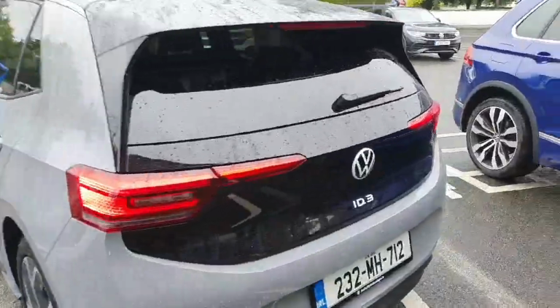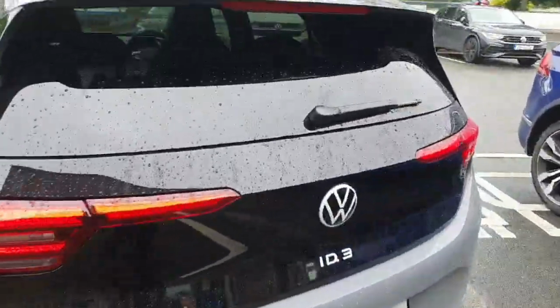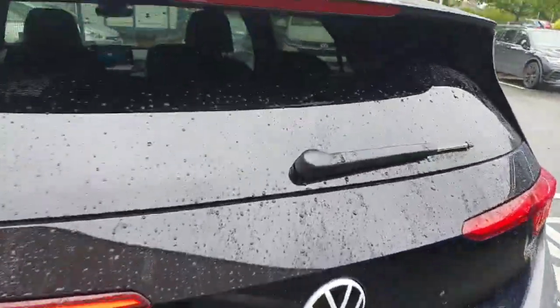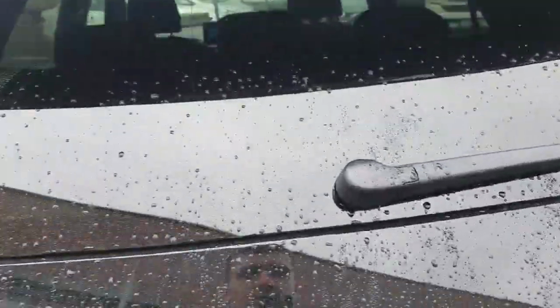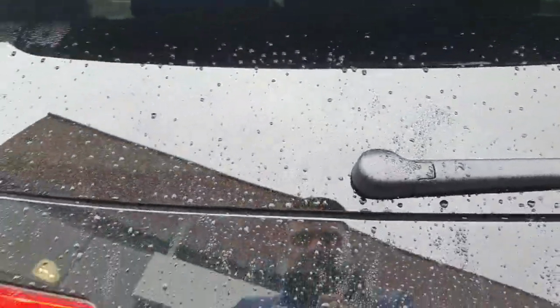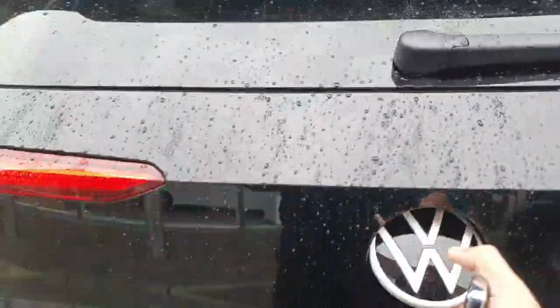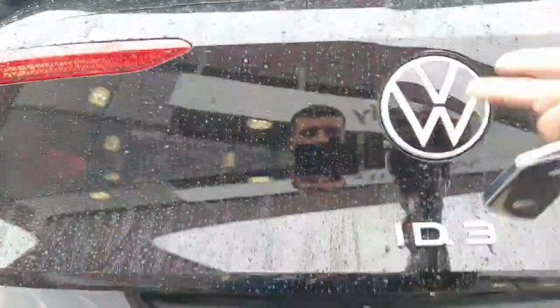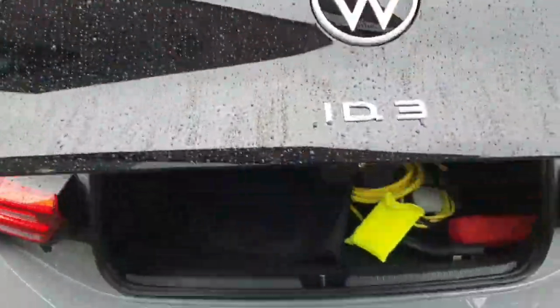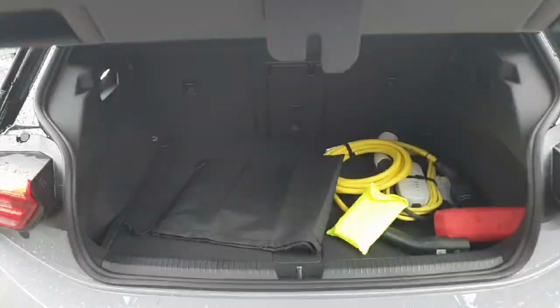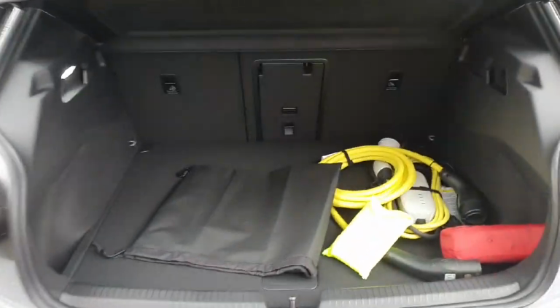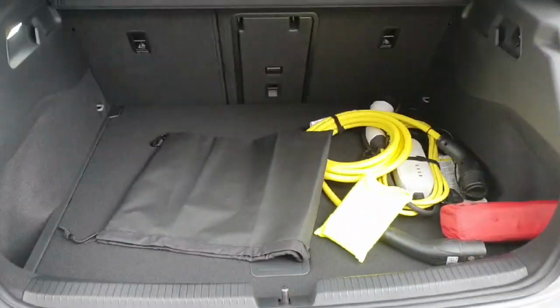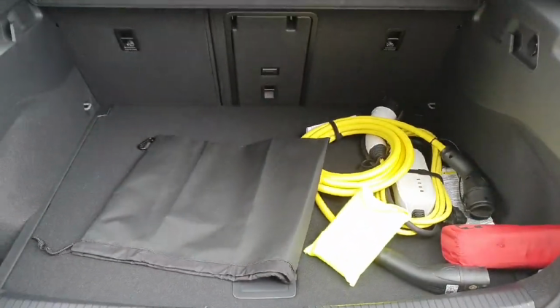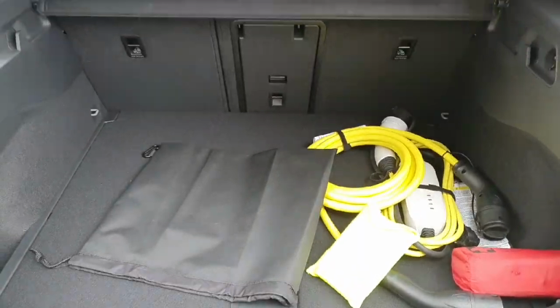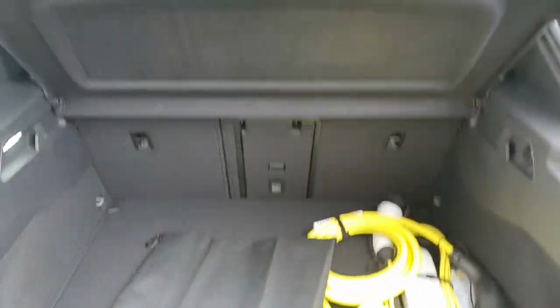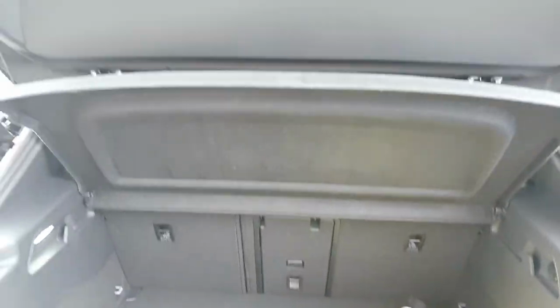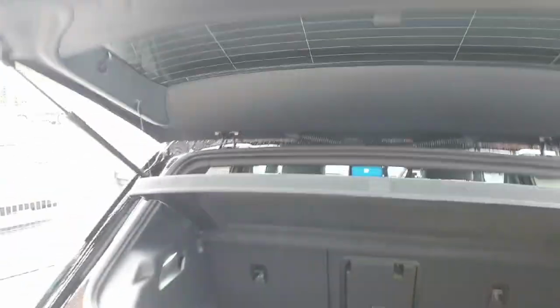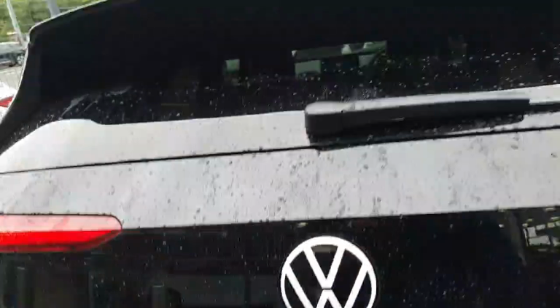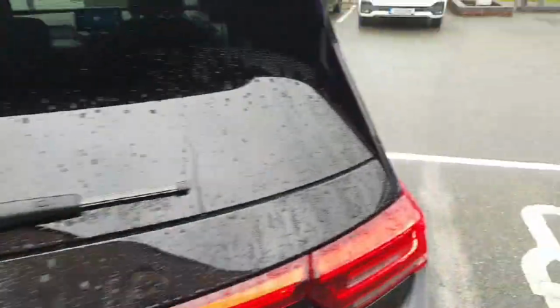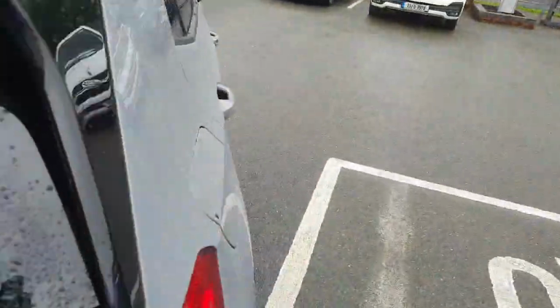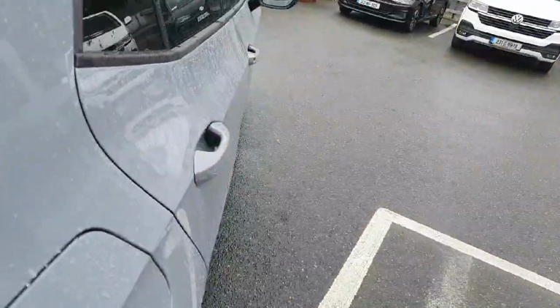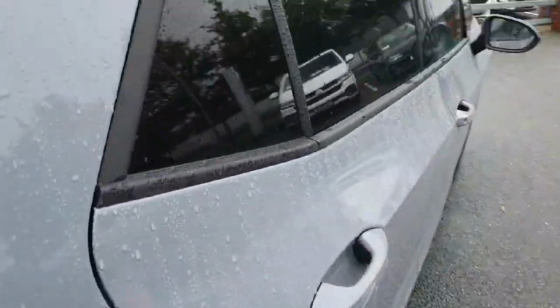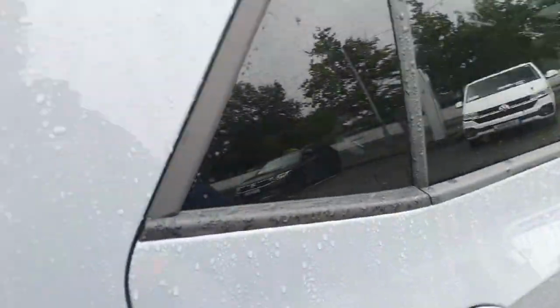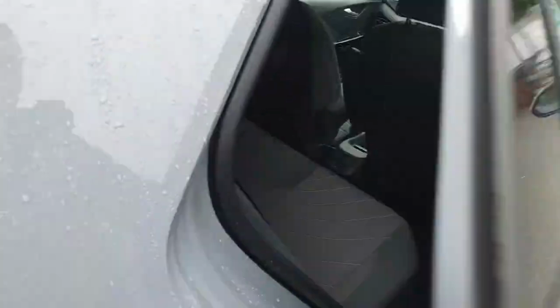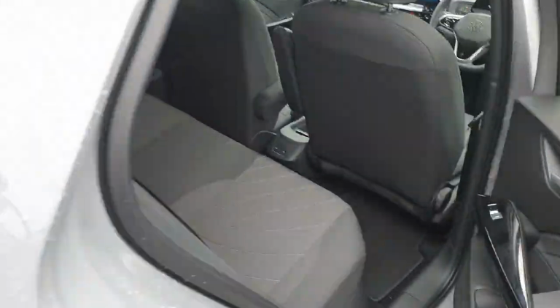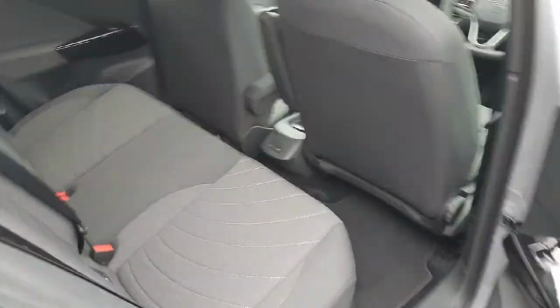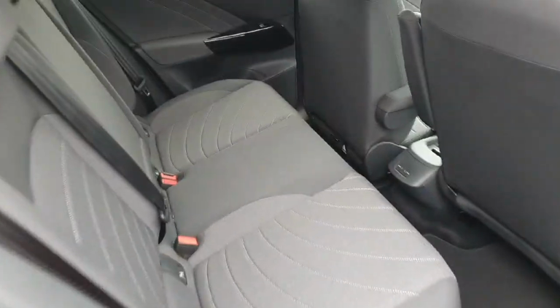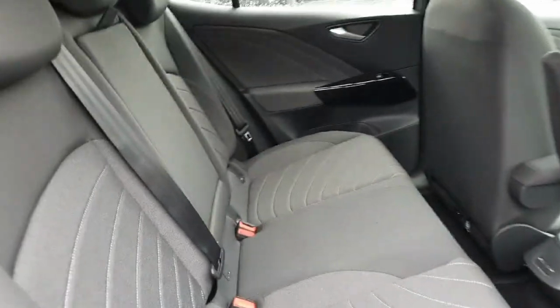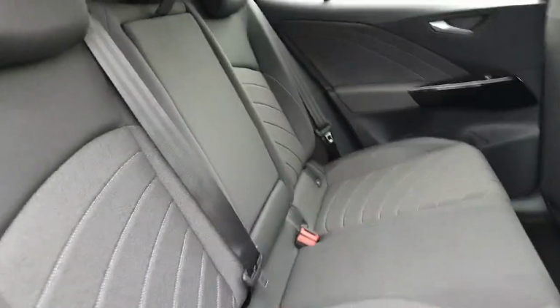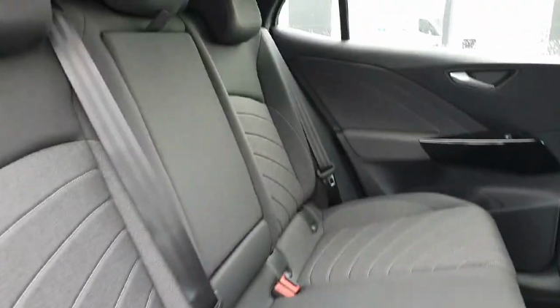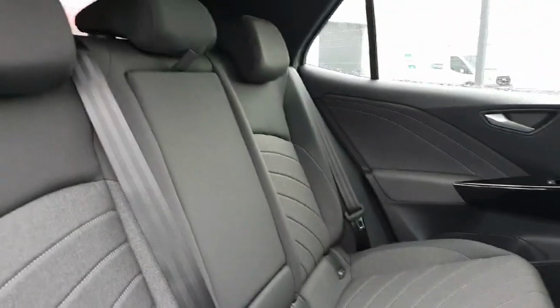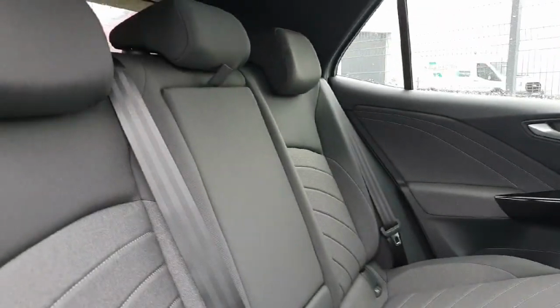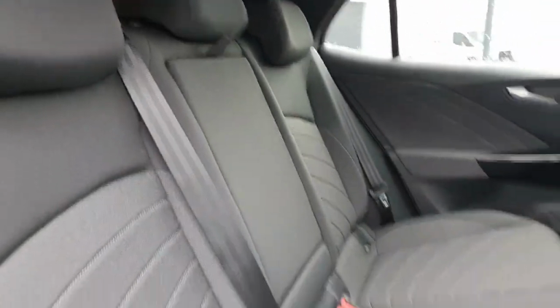It's a really nice car. Moving on to the boot, you have all your charging equipment here. Moving on to the interior in the rear, finished in some nice black upholstery.